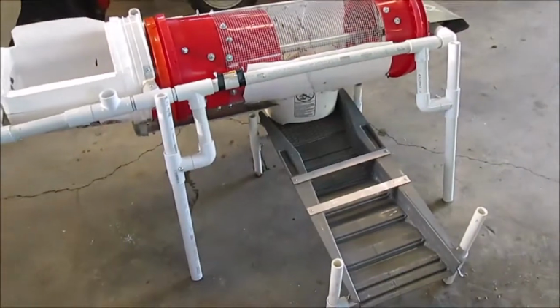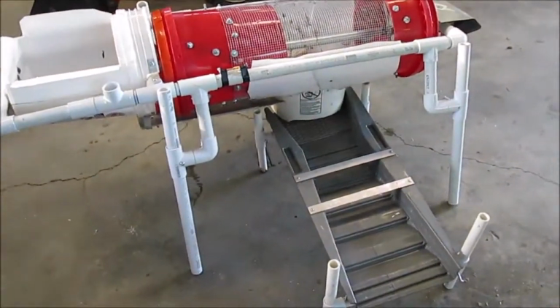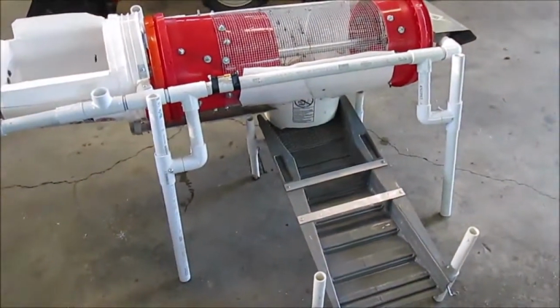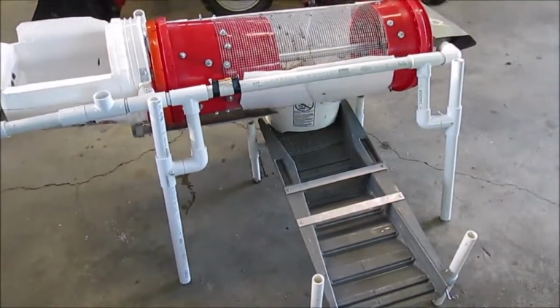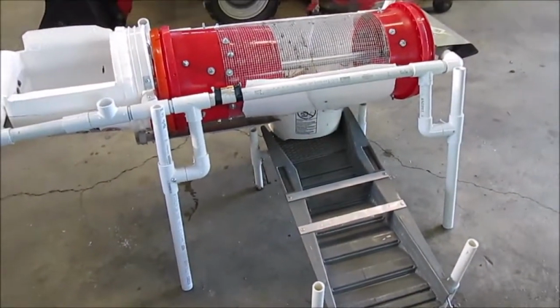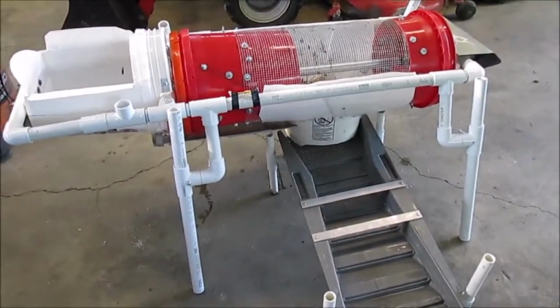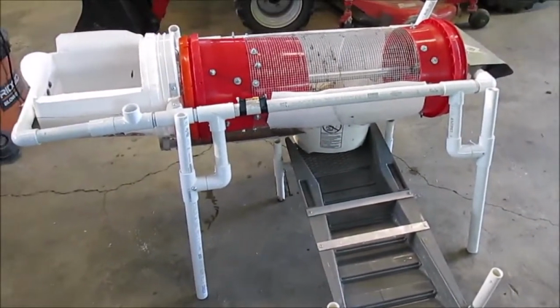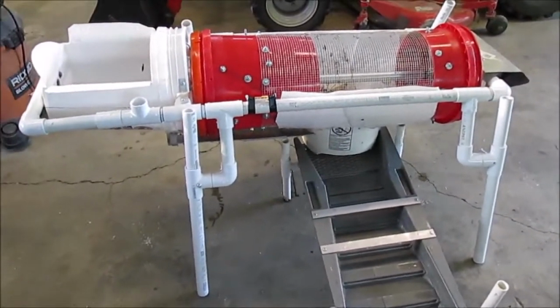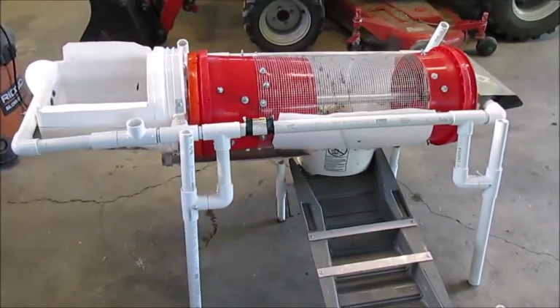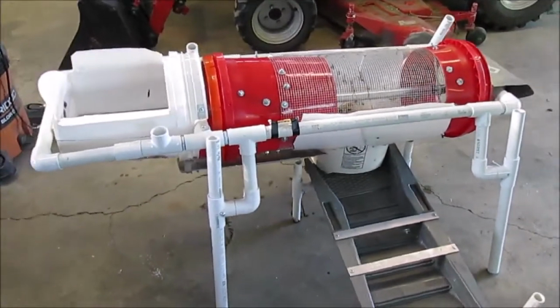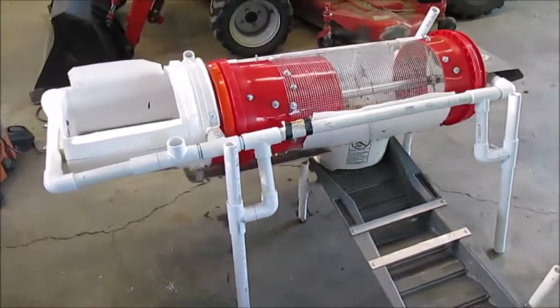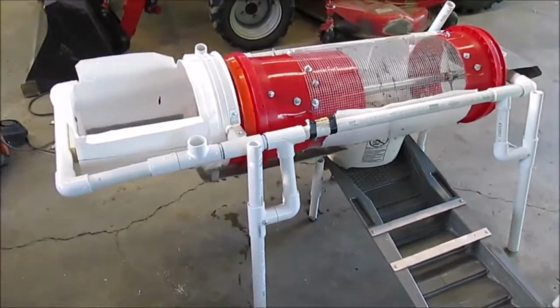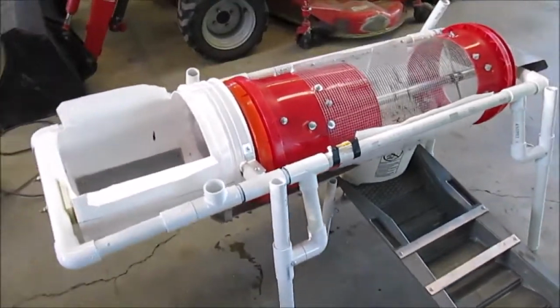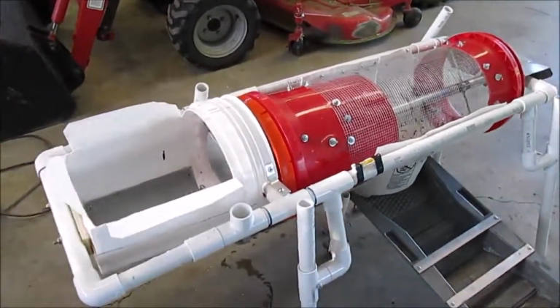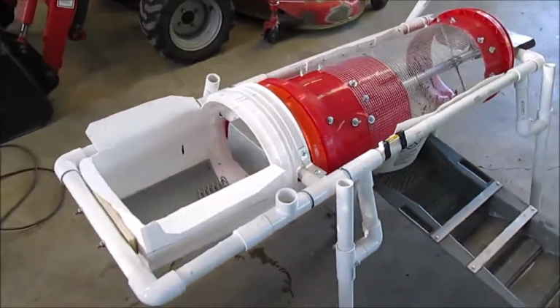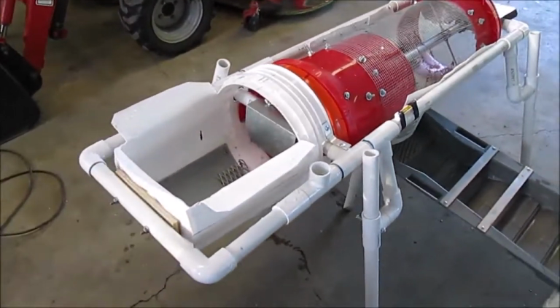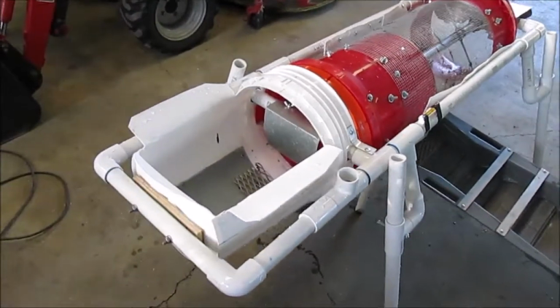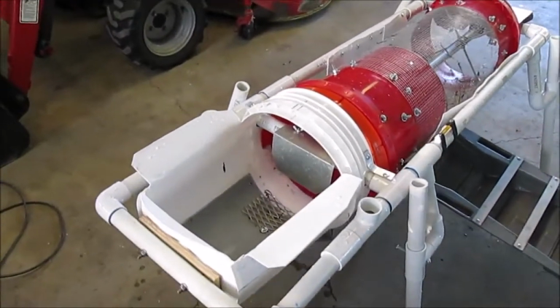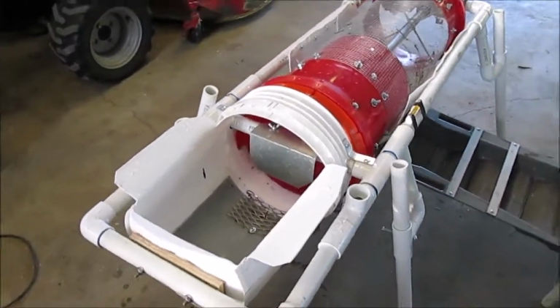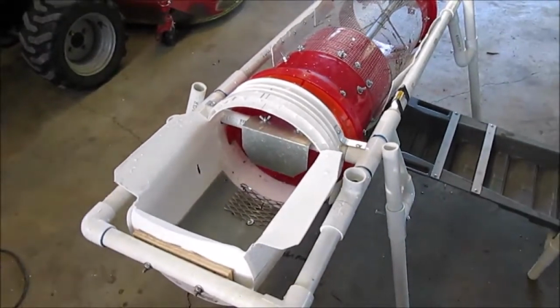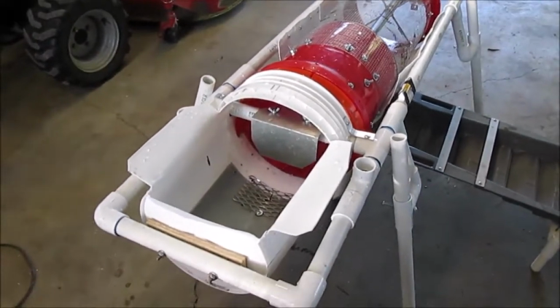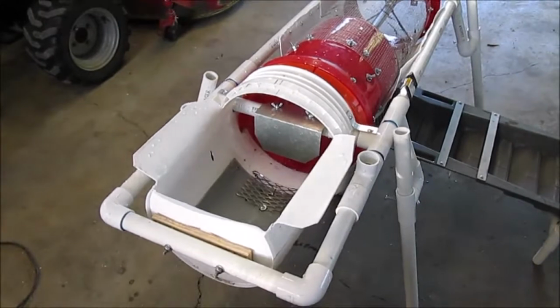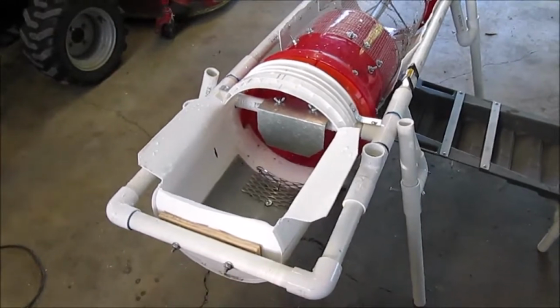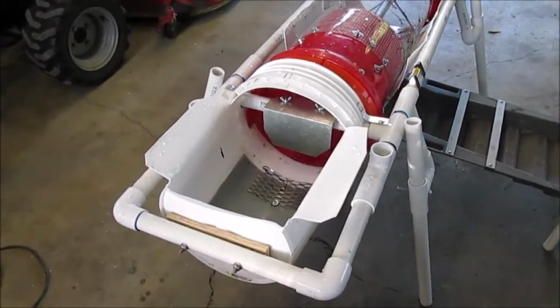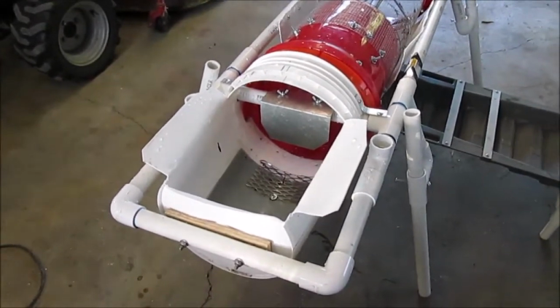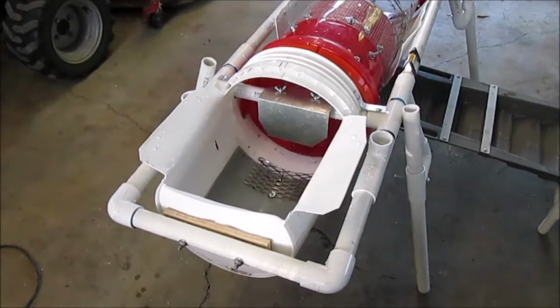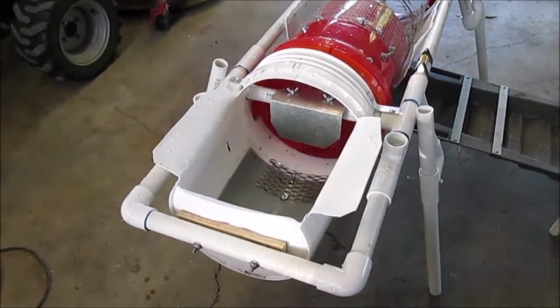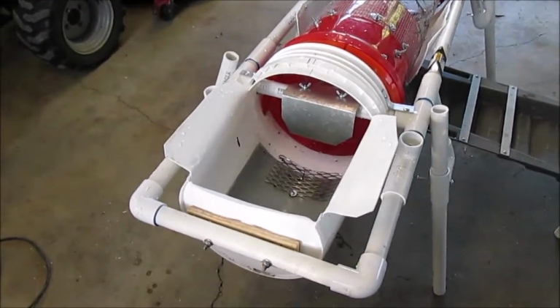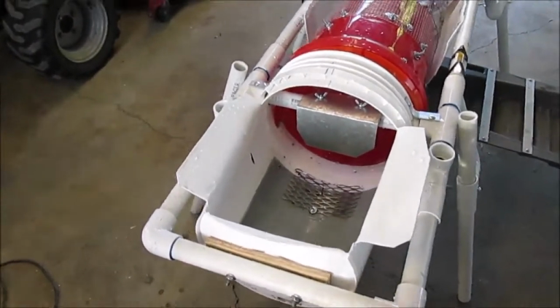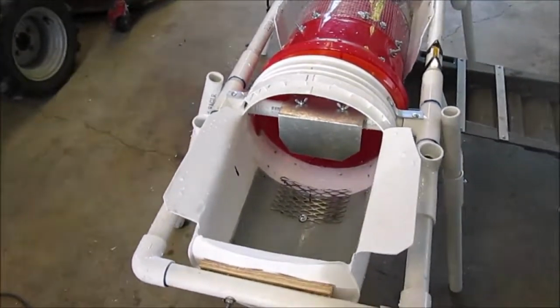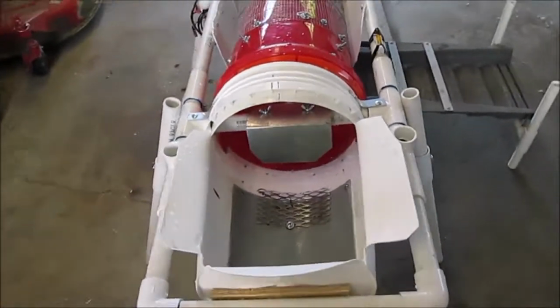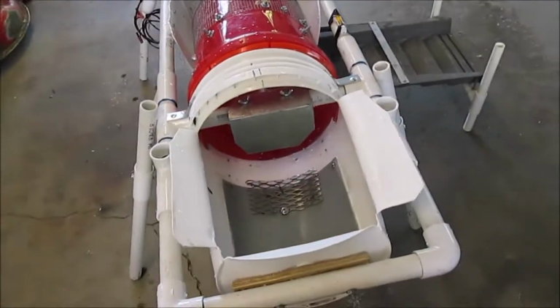The build is based on the design that Alan came up with — Alan's bucket trommel wash plant. It closely follows his design.